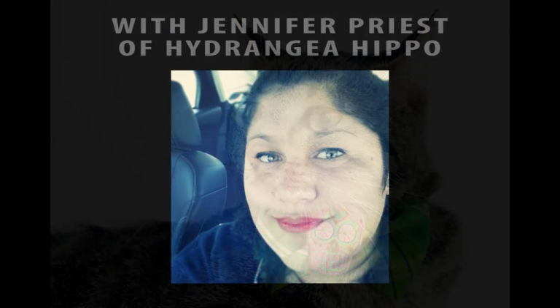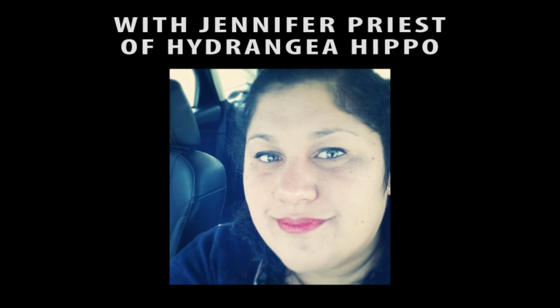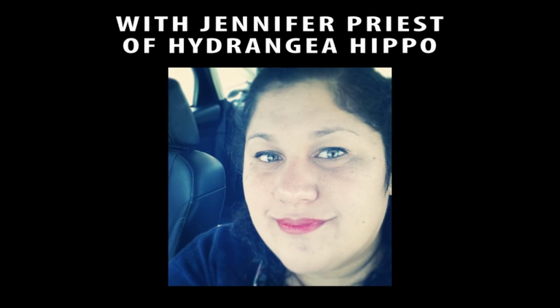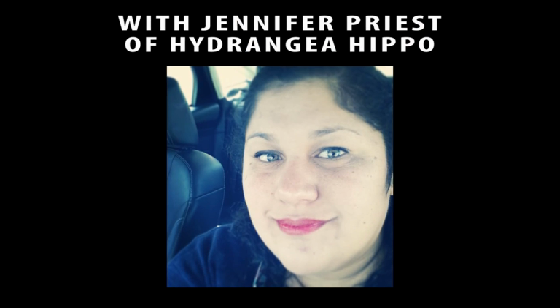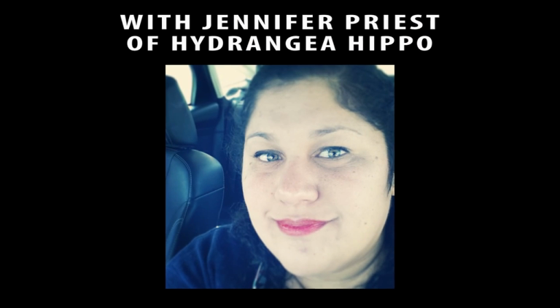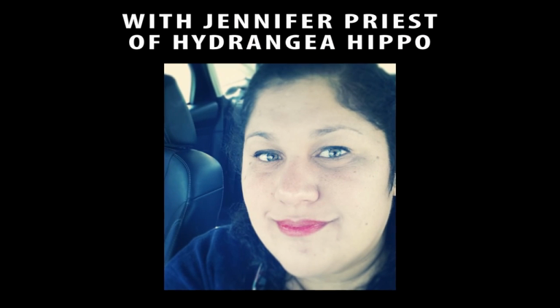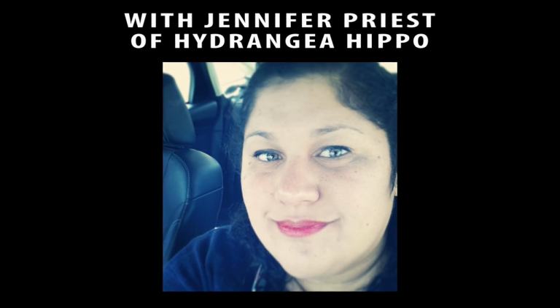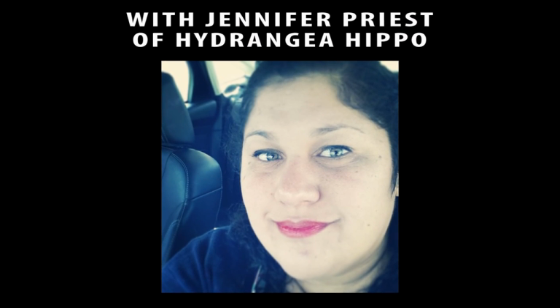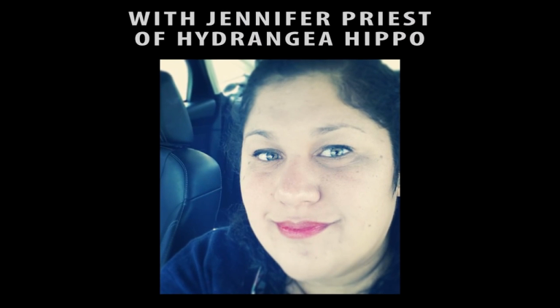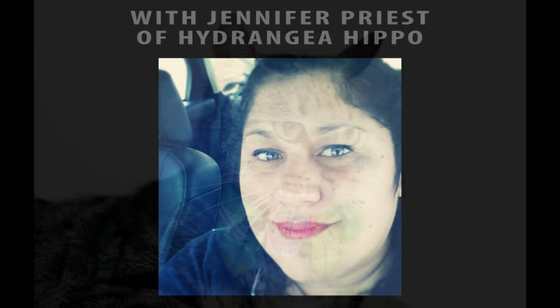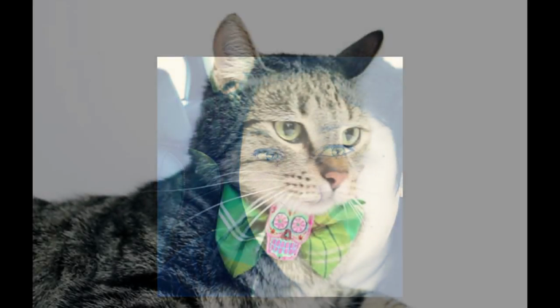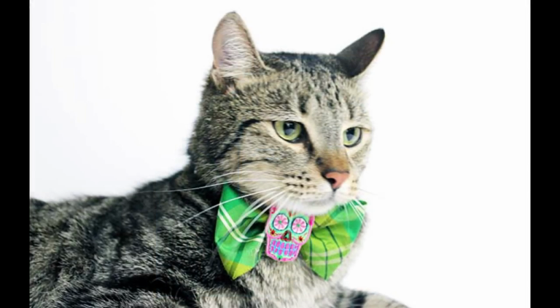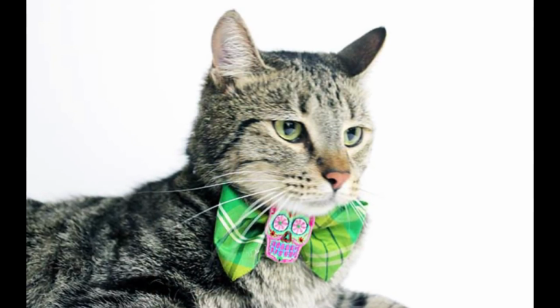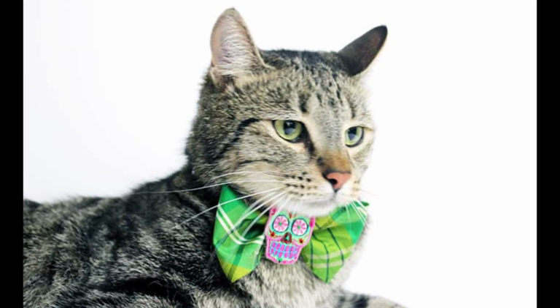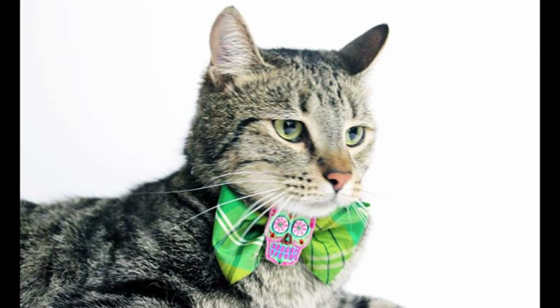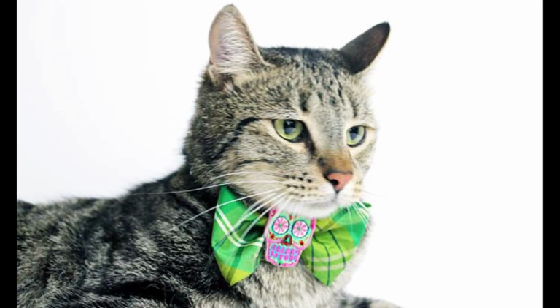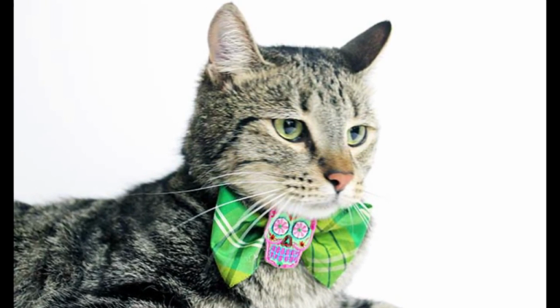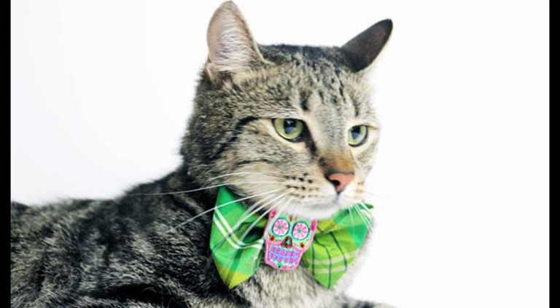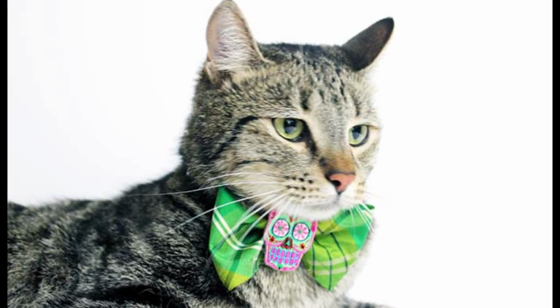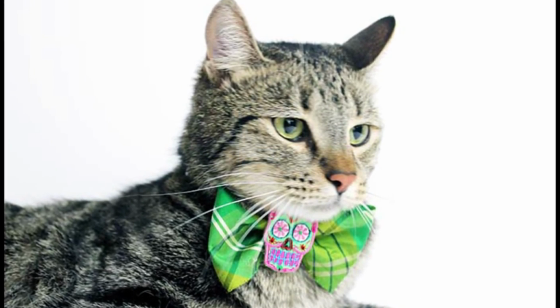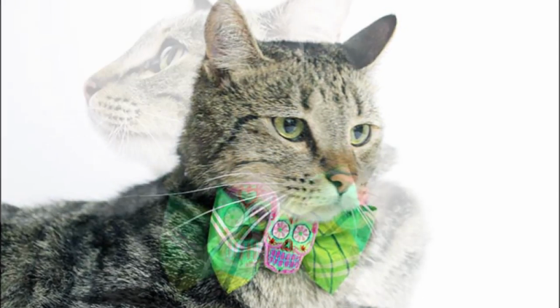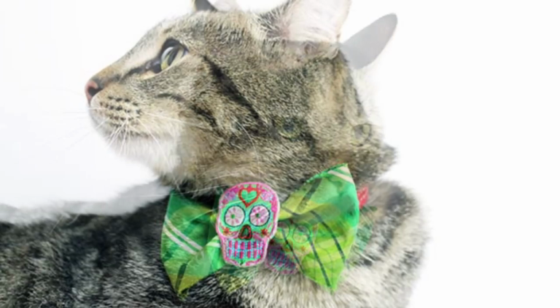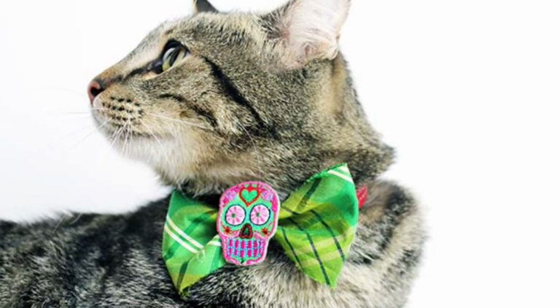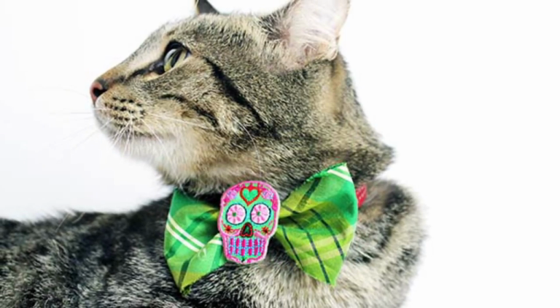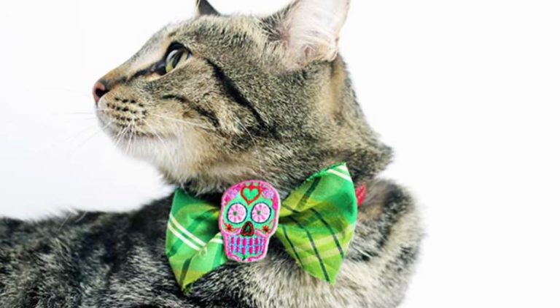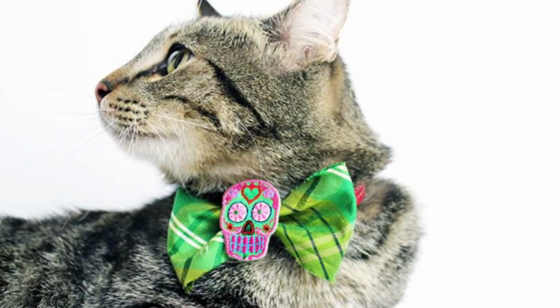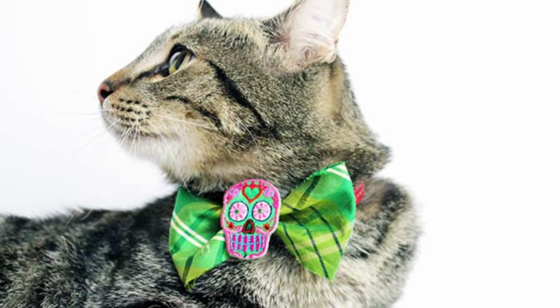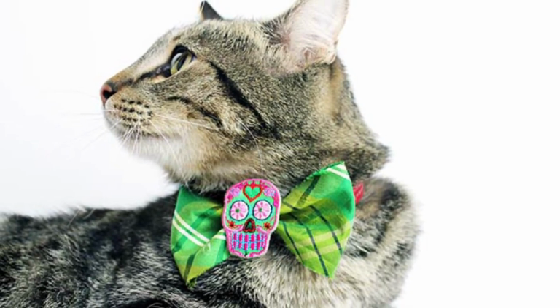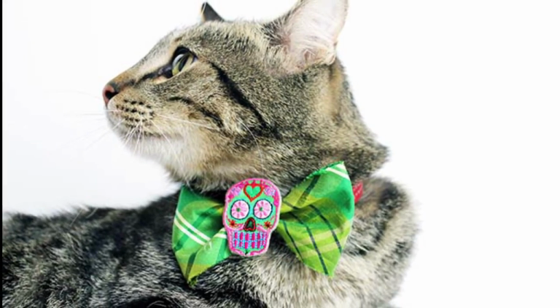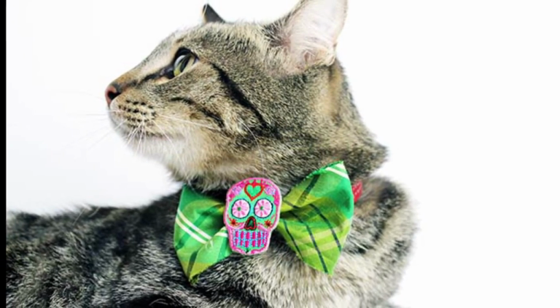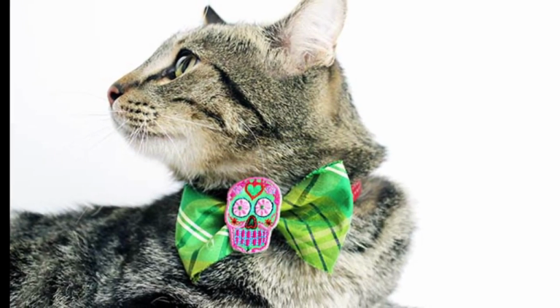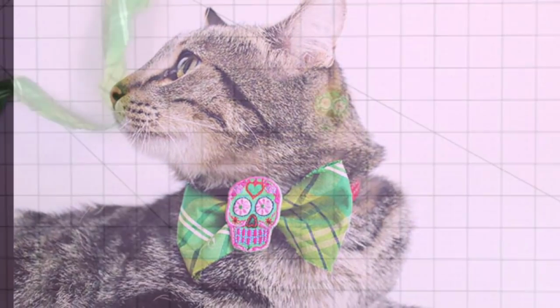Want your cat to look dapper this fall? It's Jennifer Priest here with a fun tutorial on how to make a bow tie for your cat that they can wear for Dia de los Muertos. You can also use this on a chihuahua or a small dog like a pug. It's super simple.